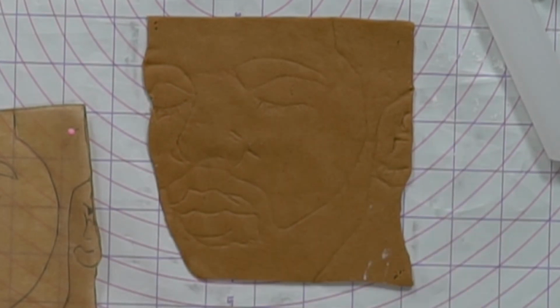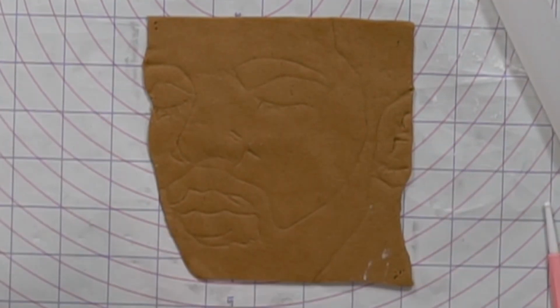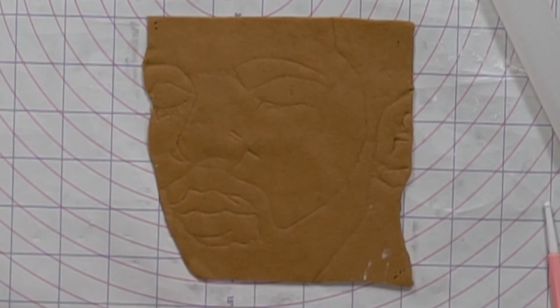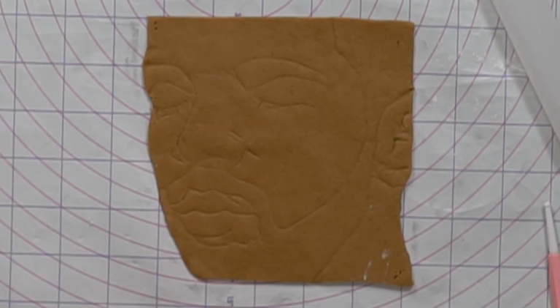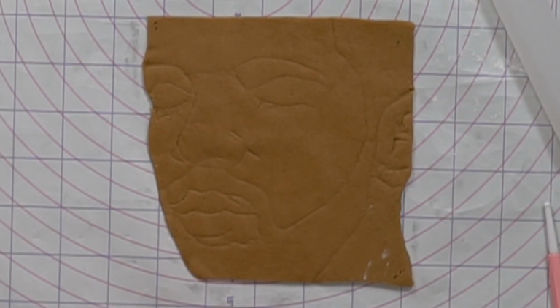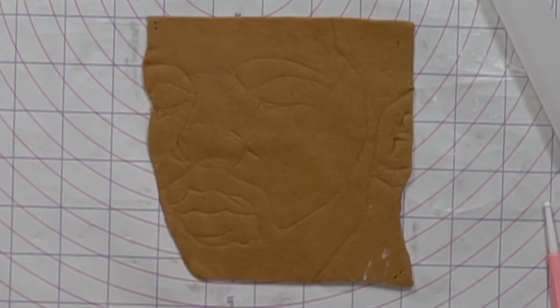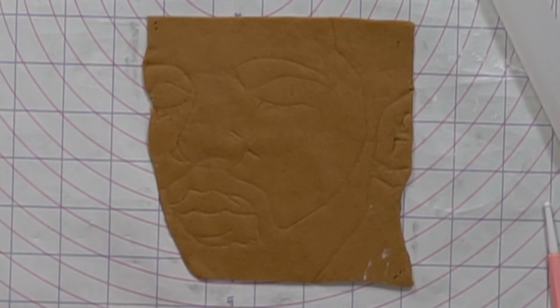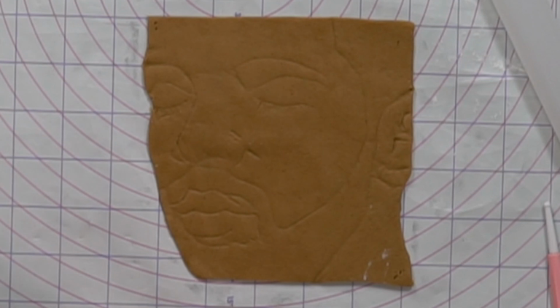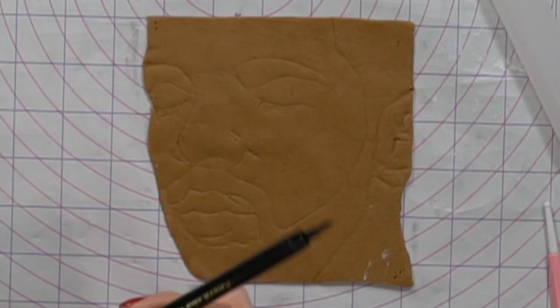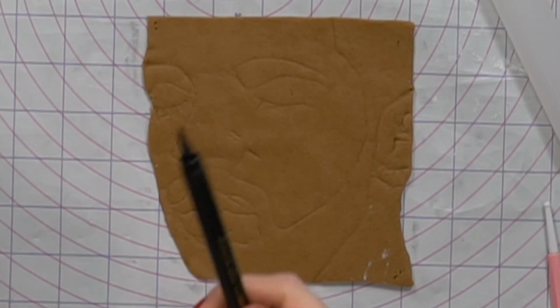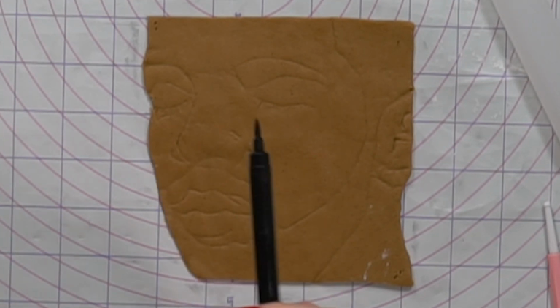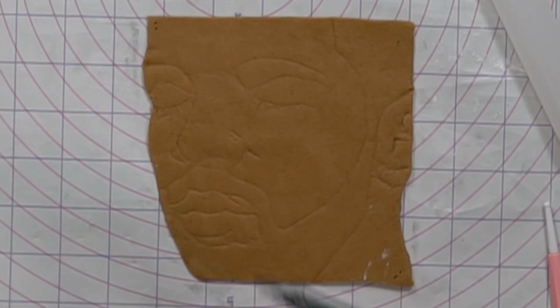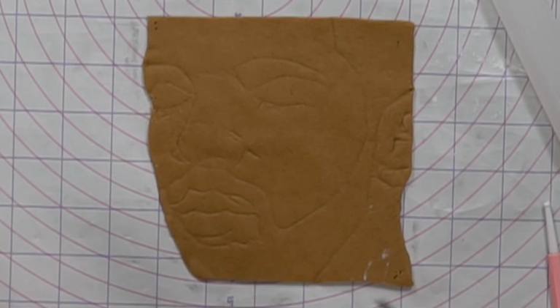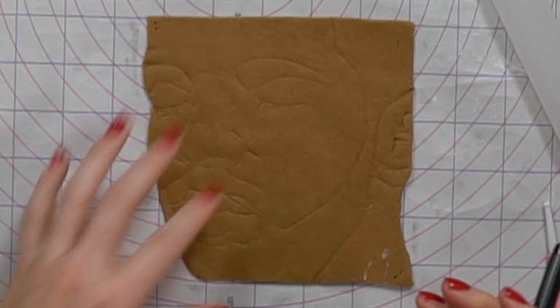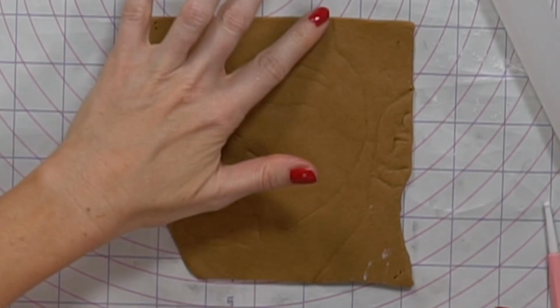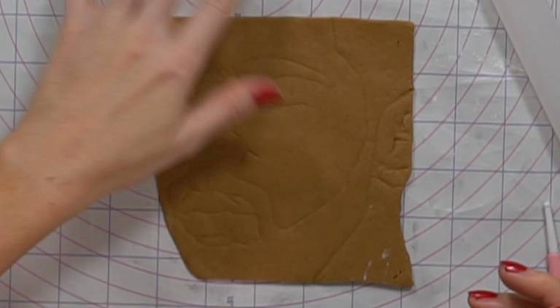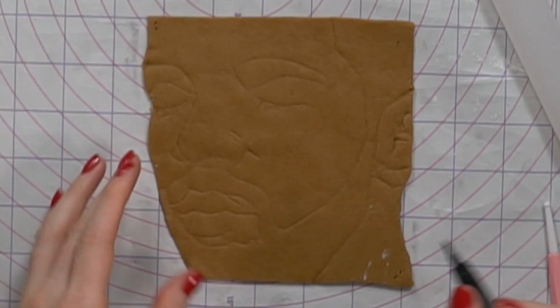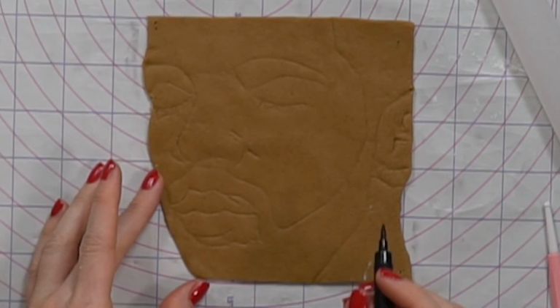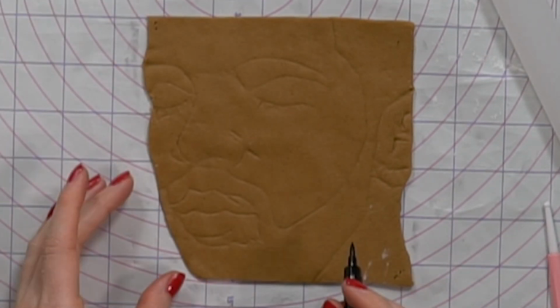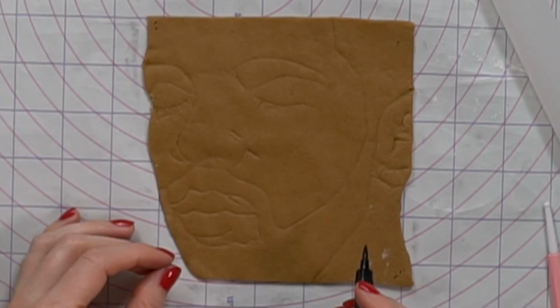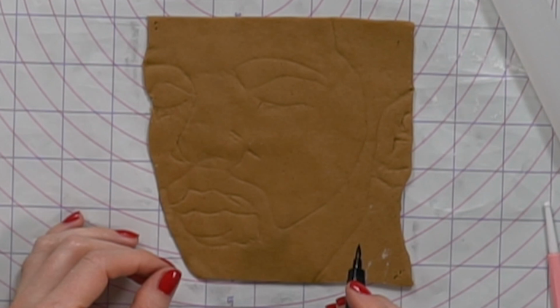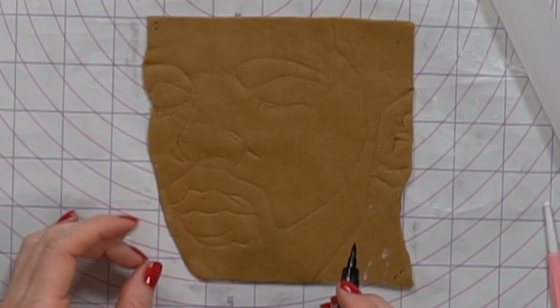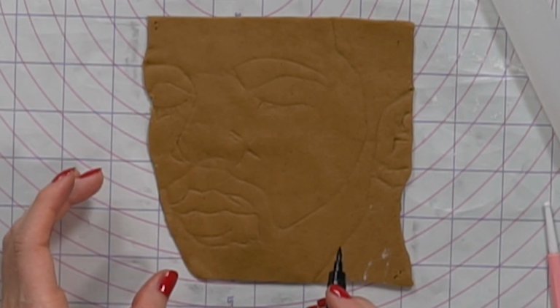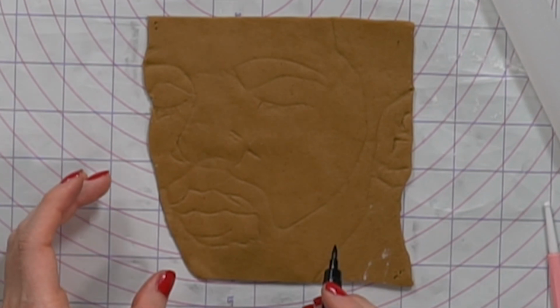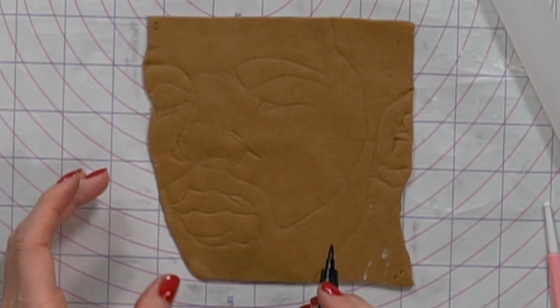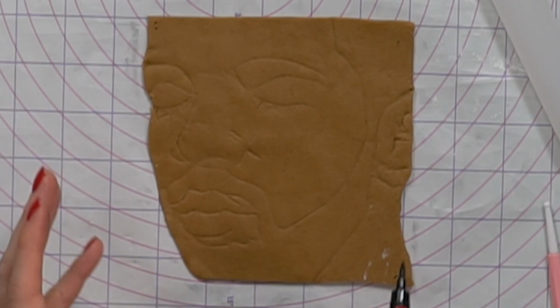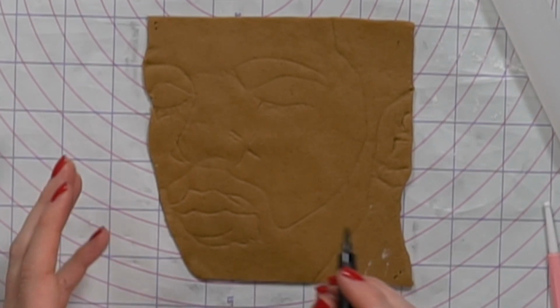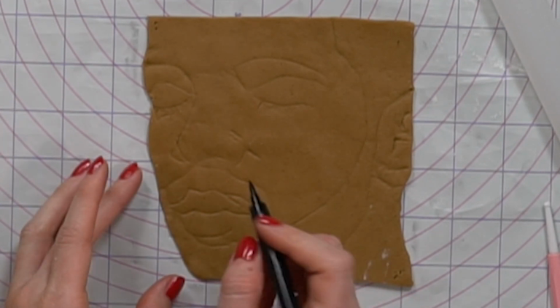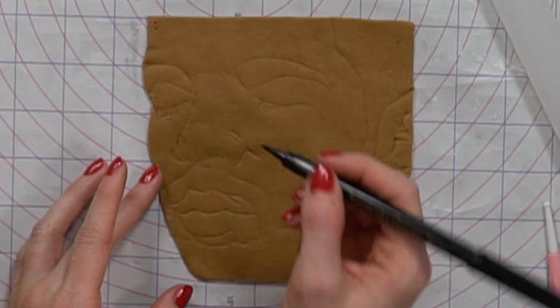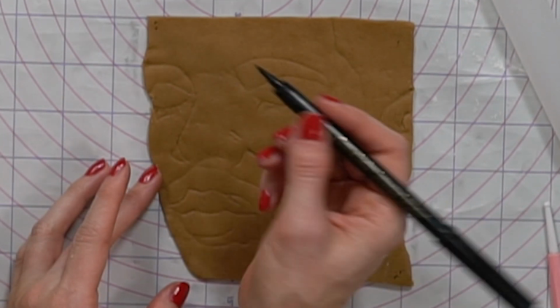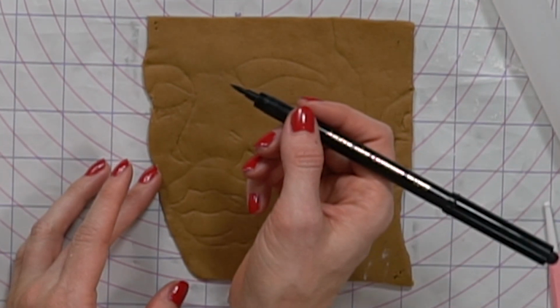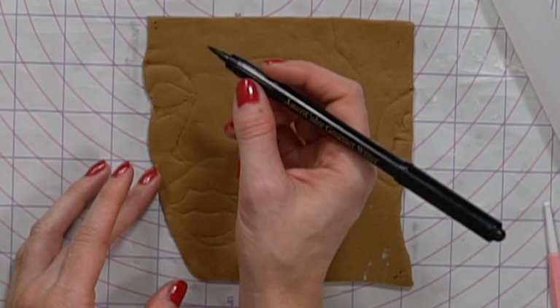Now what I'm going to do is go over all the indentations with my AmeriColor black food coloring pen. This stuff is probably the one that stresses me out the most, so I'm going to be really careful.